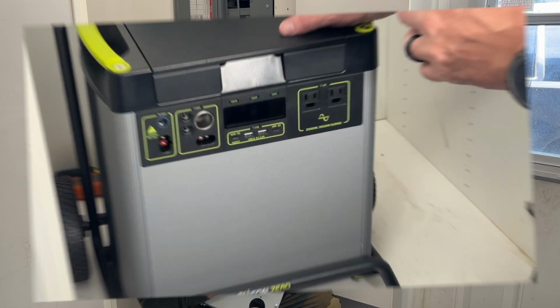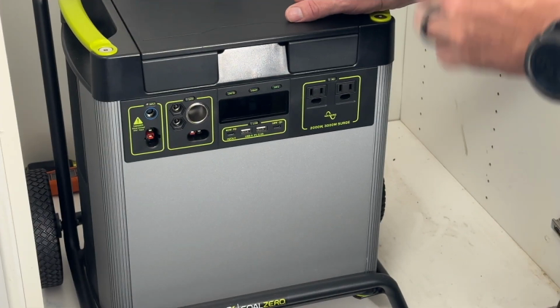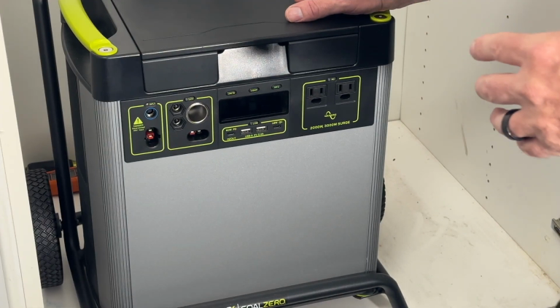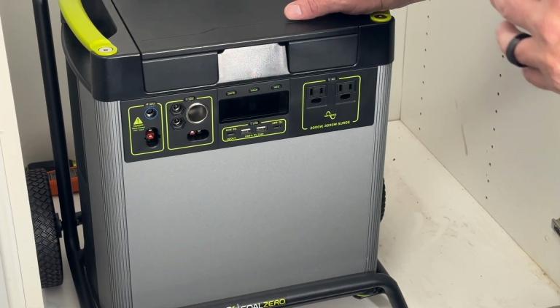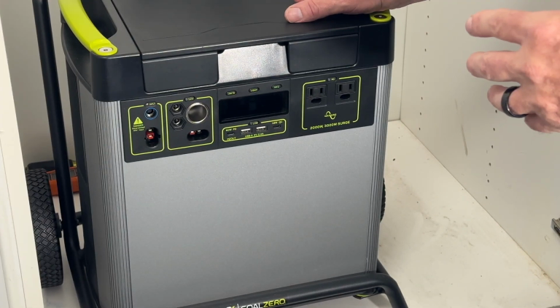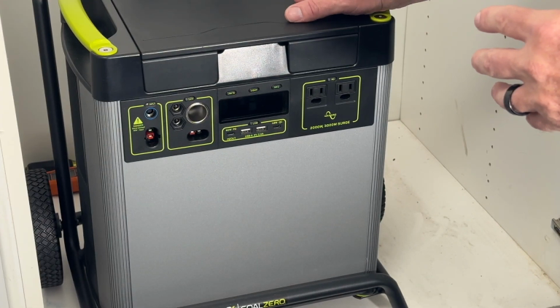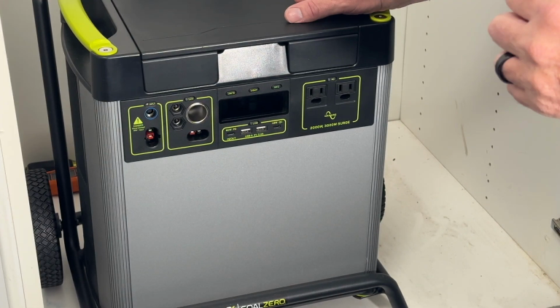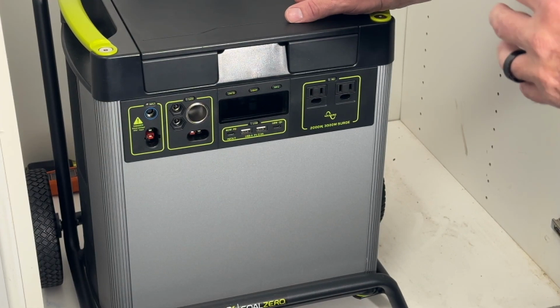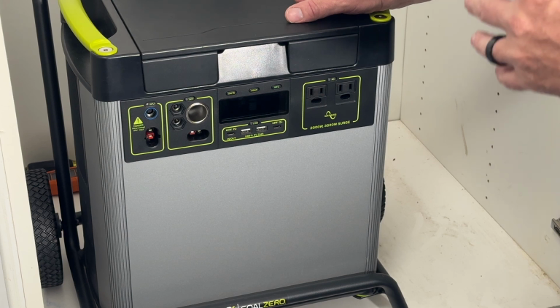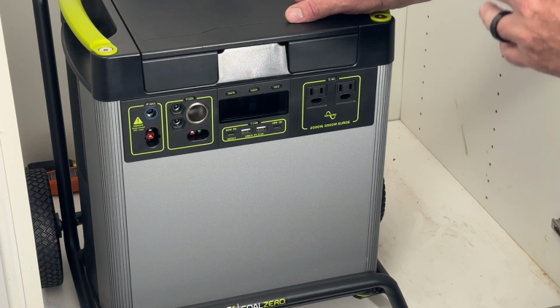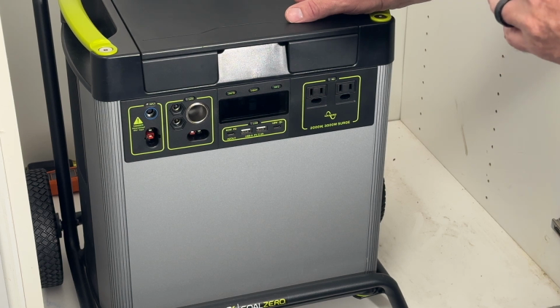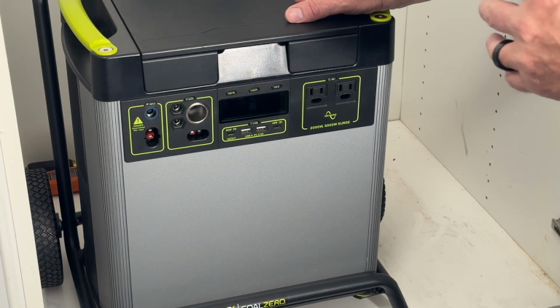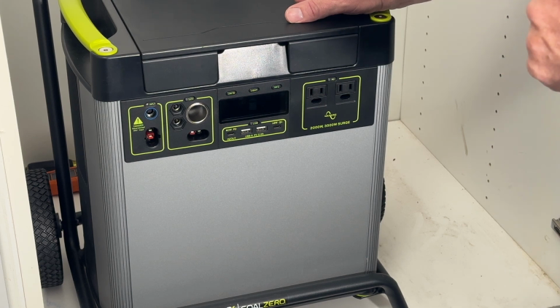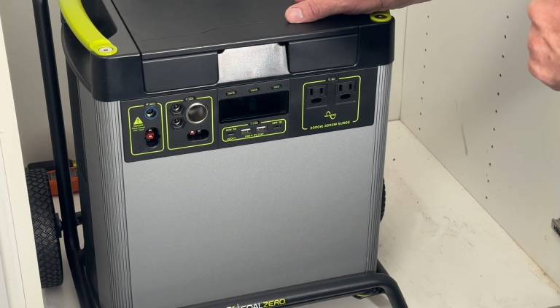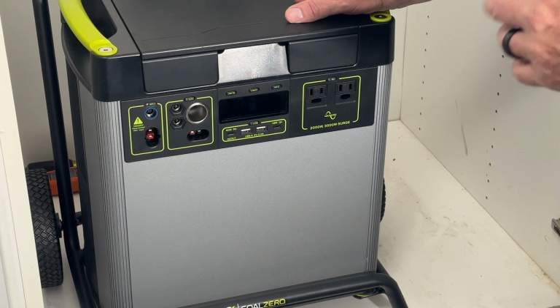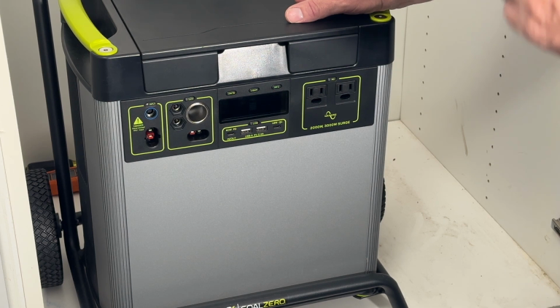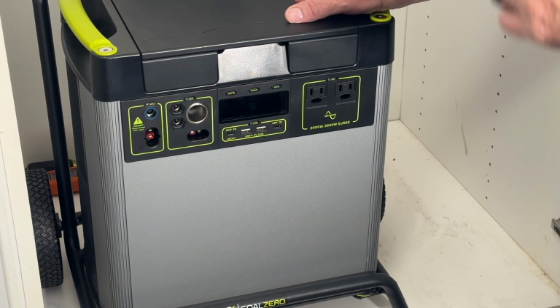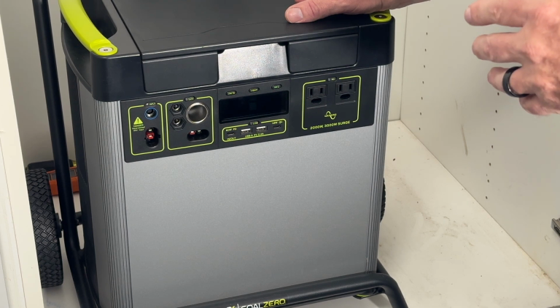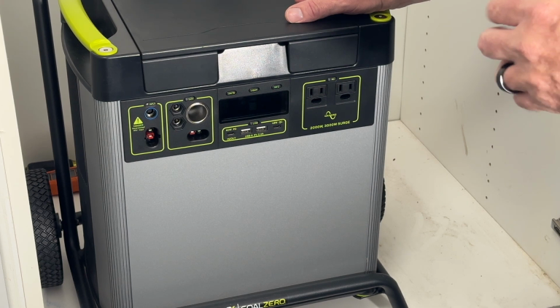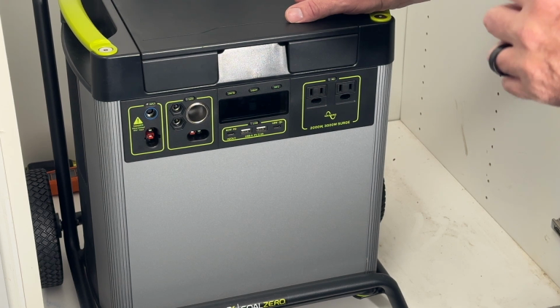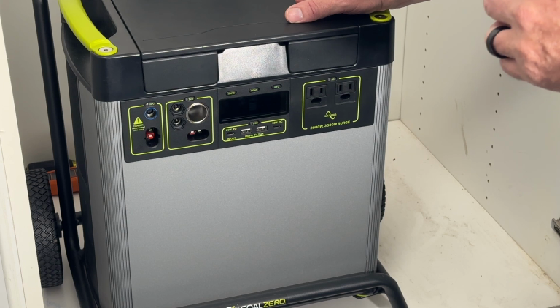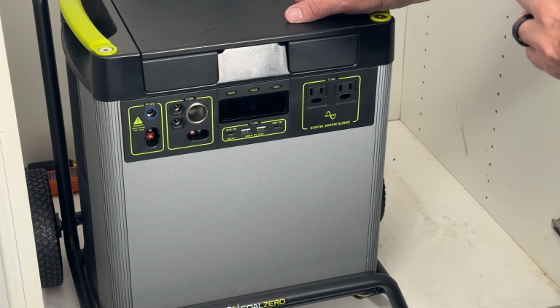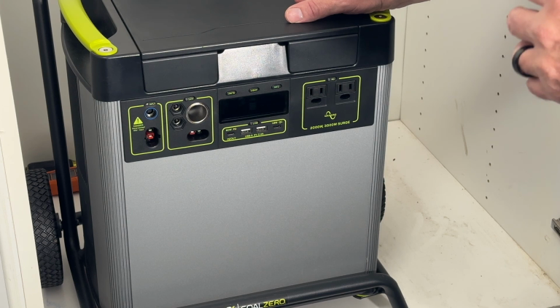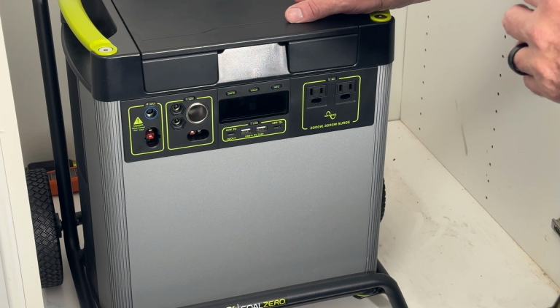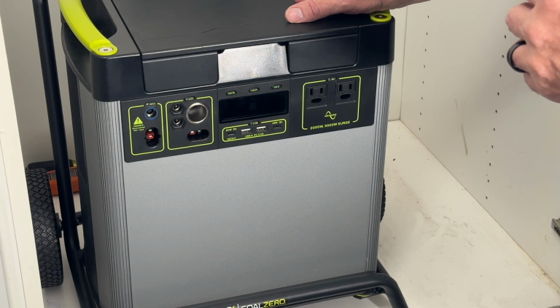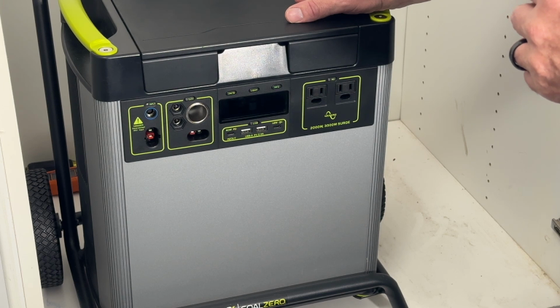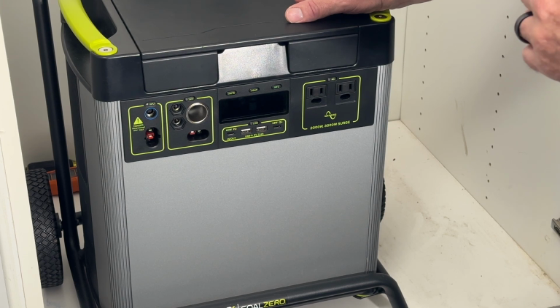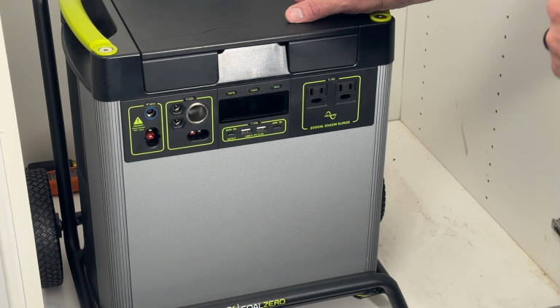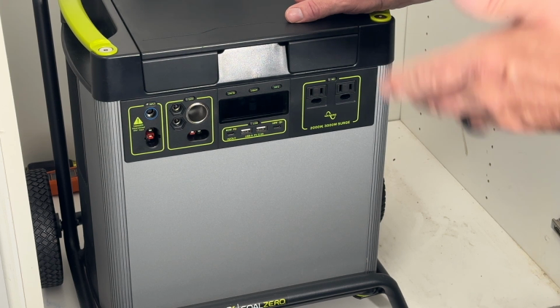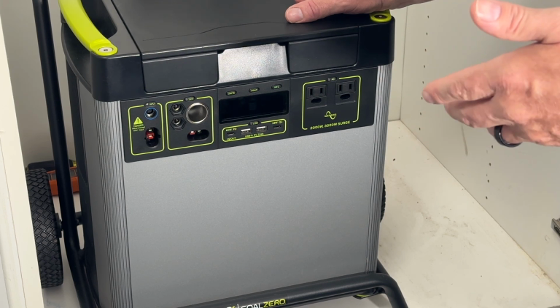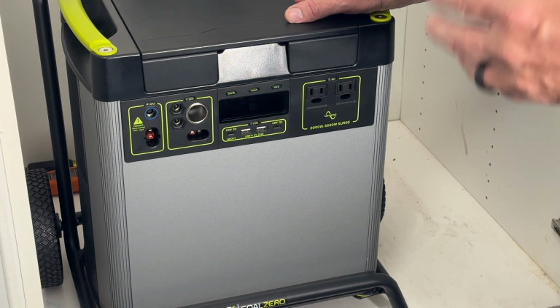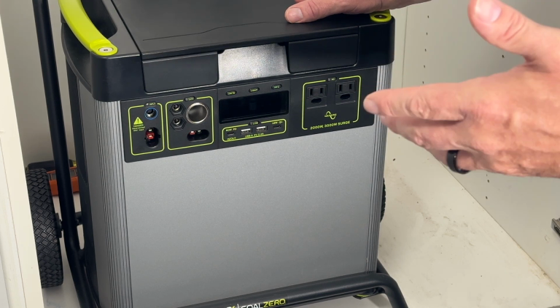The Yeti 6000x has a 6000 watt-hour NMC battery and is equipped with a 2000 watt continuous AC power output inverter.